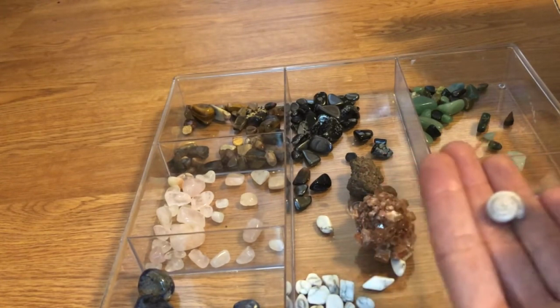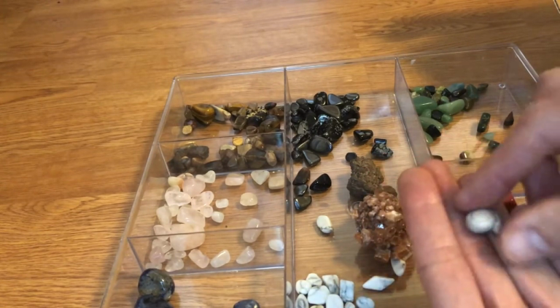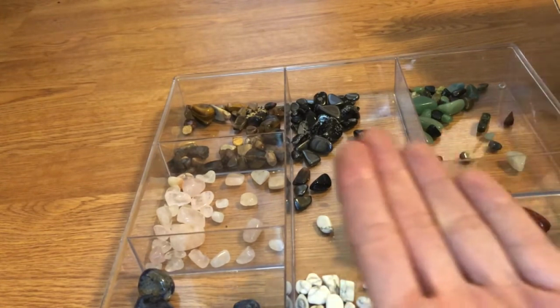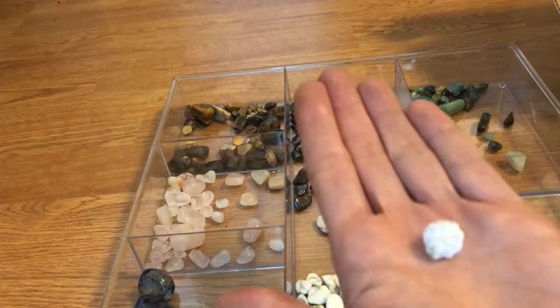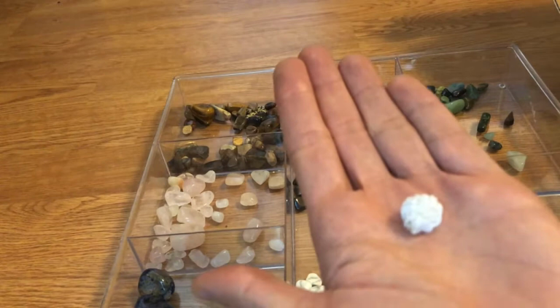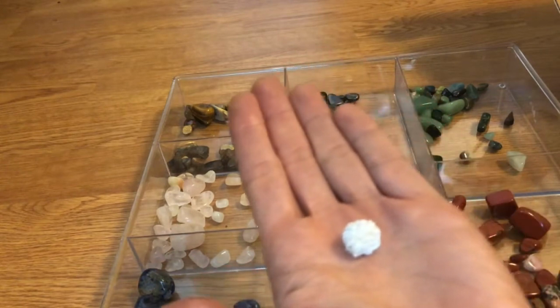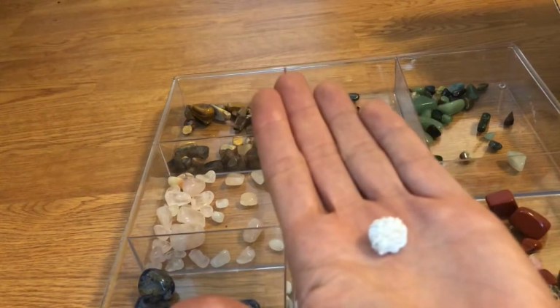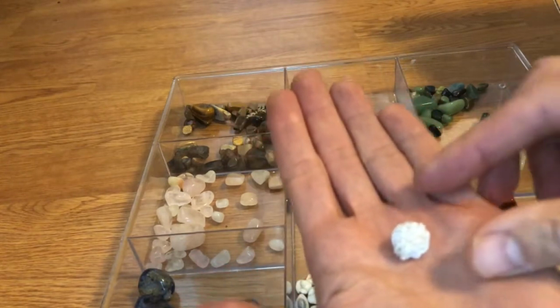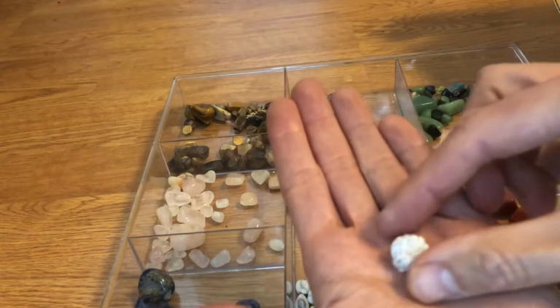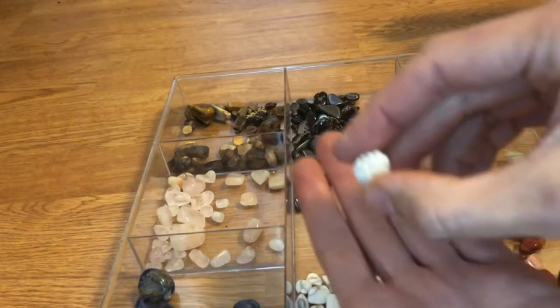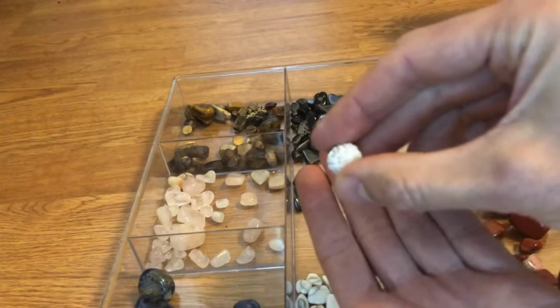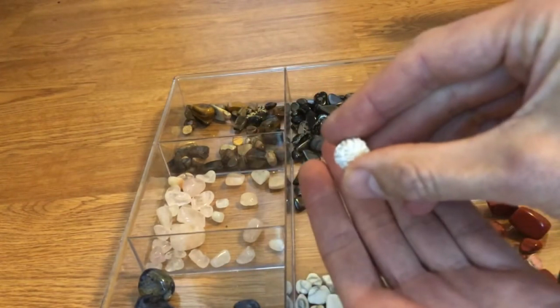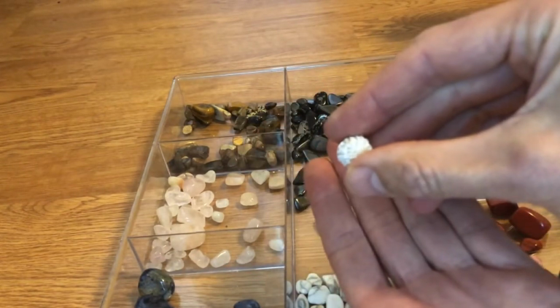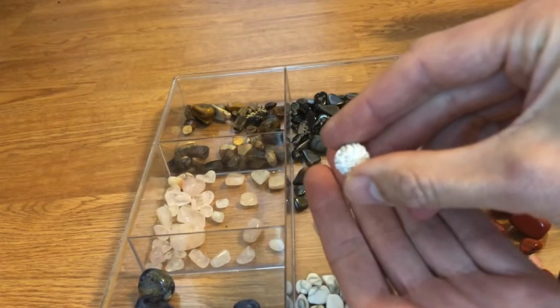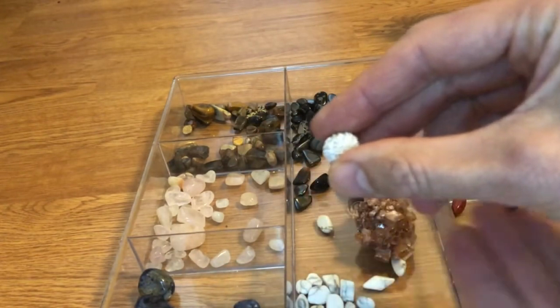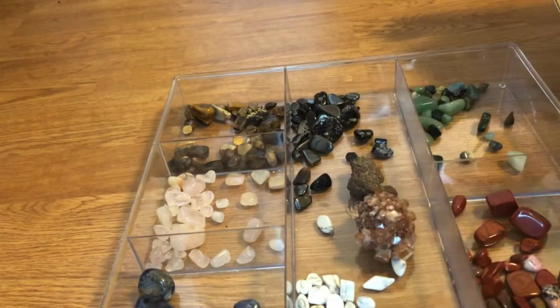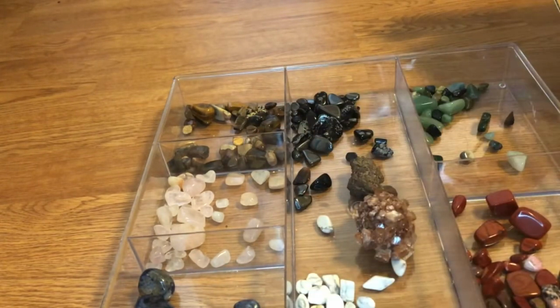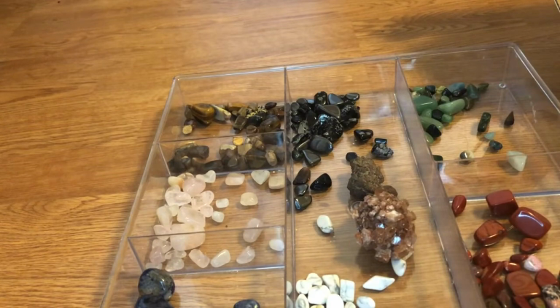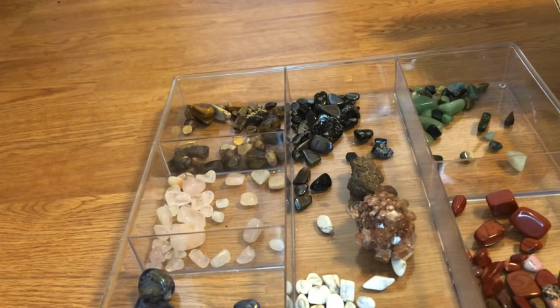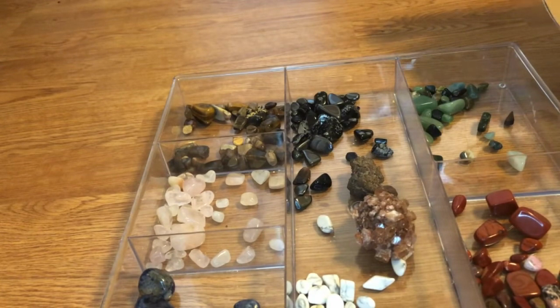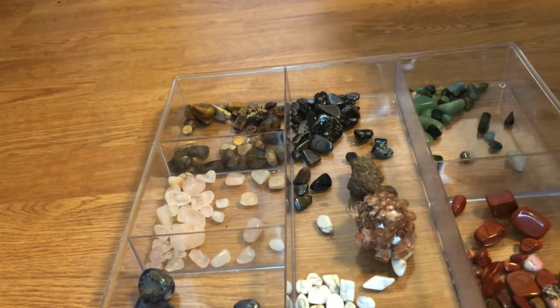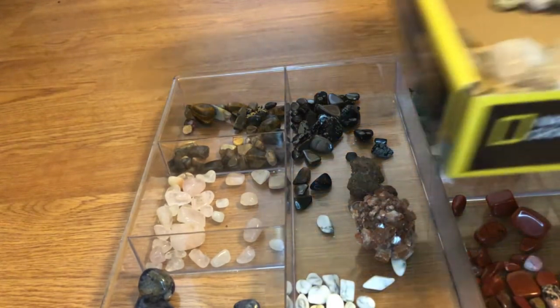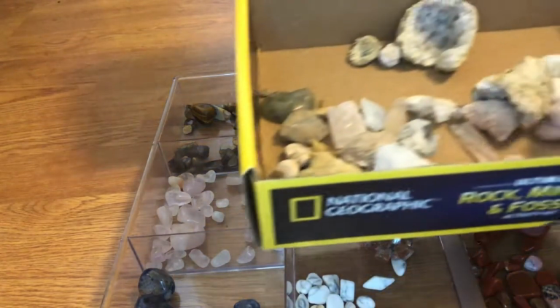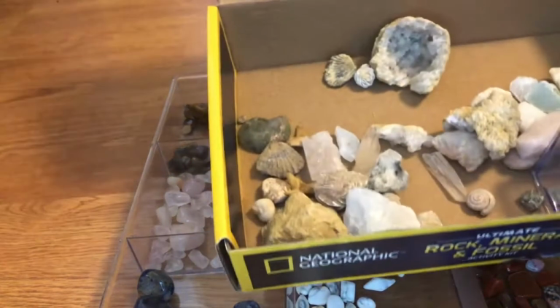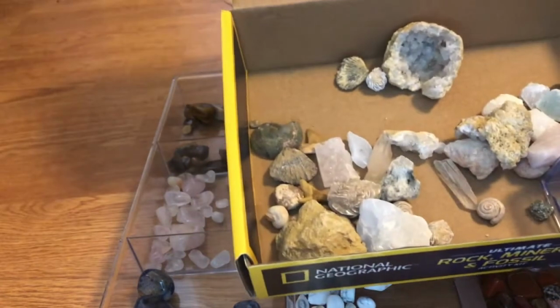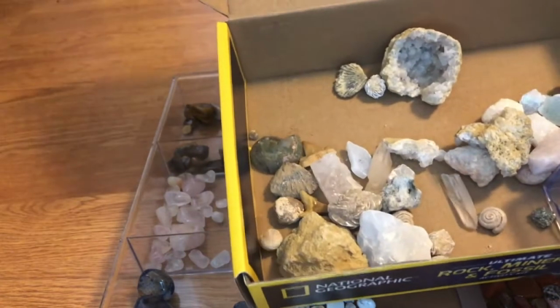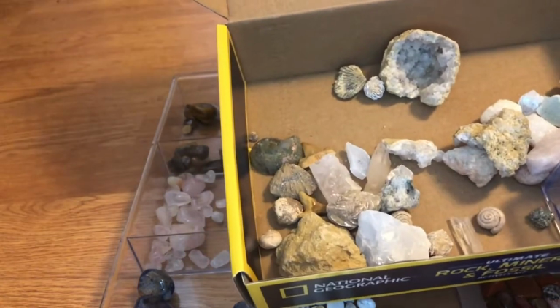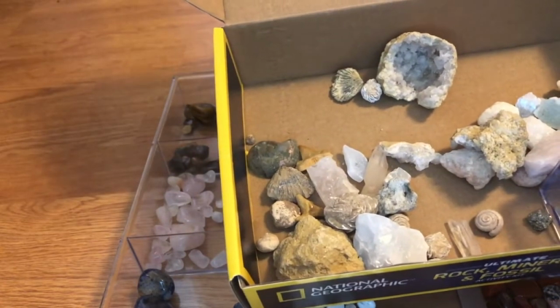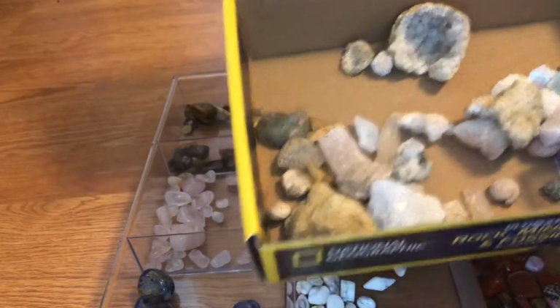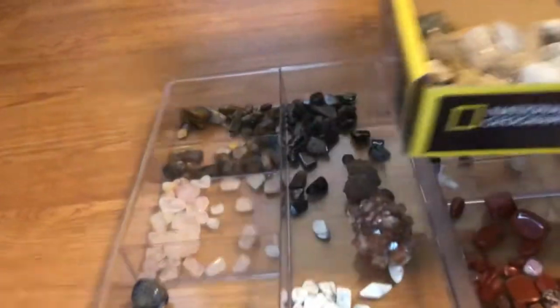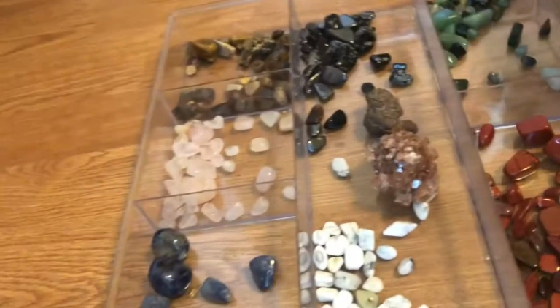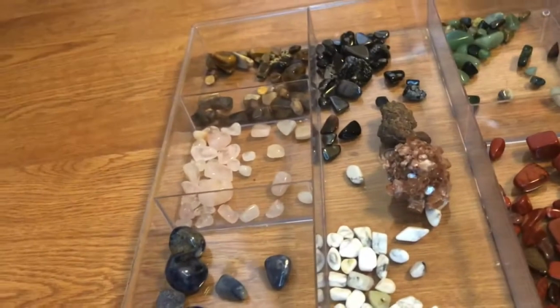This one over here is called a desert rose and we didn't have one of those in our collection before. So it was kind of cool to discover some new rocks, minerals, and fossils. And the kit was really really big.